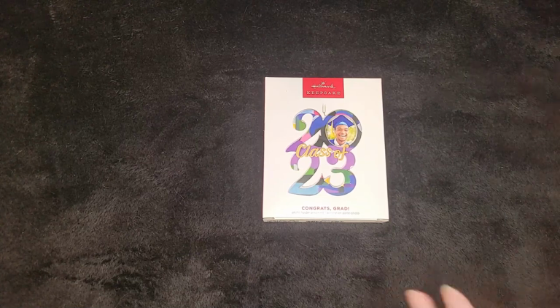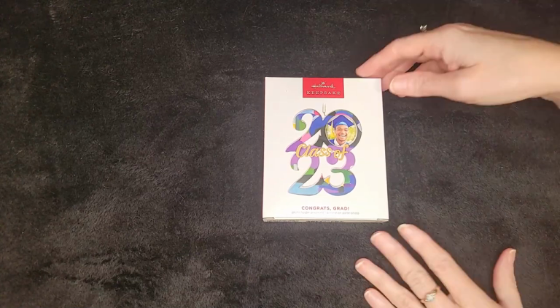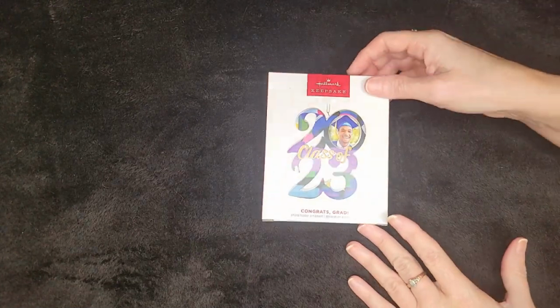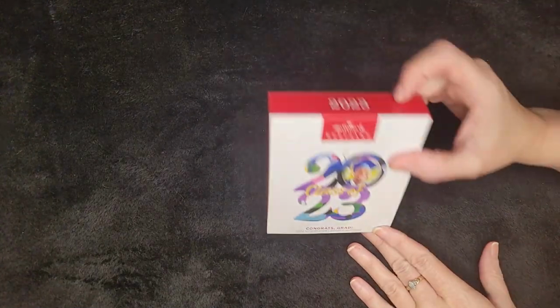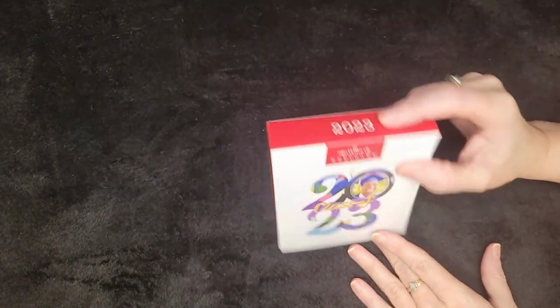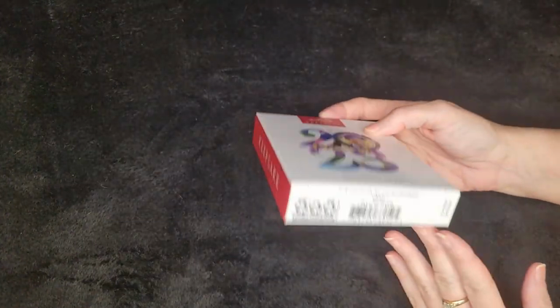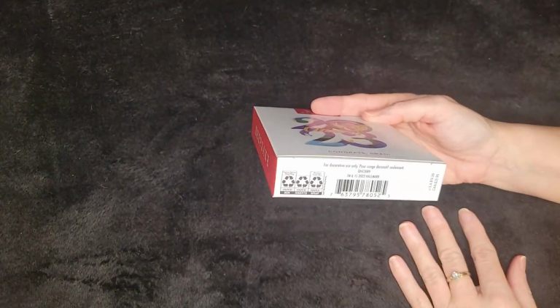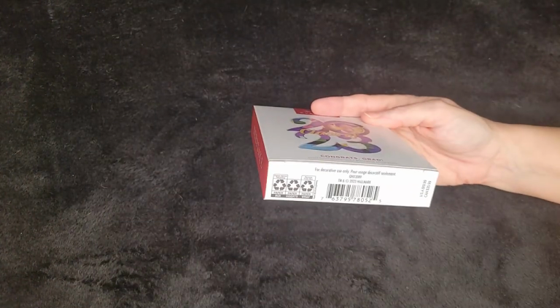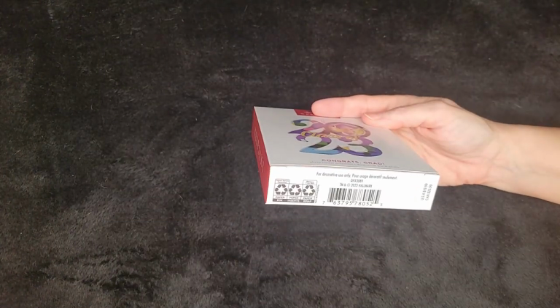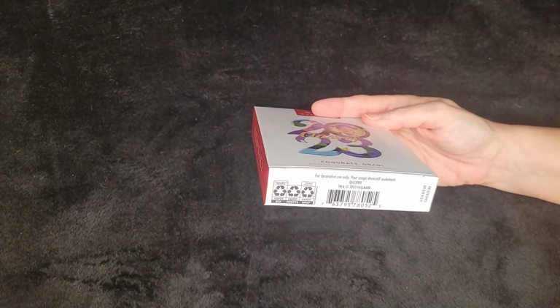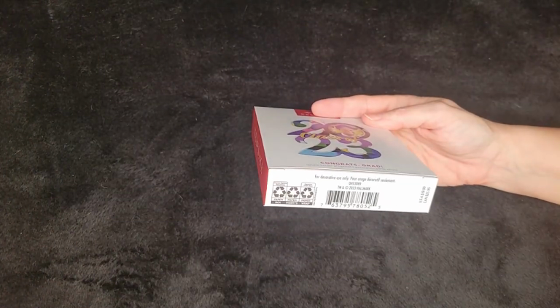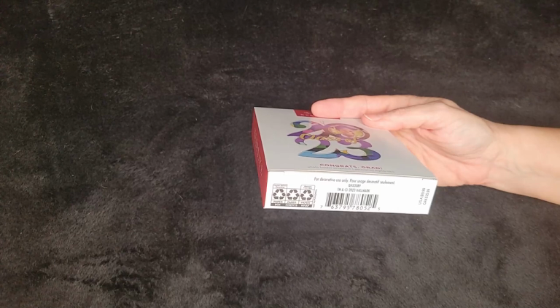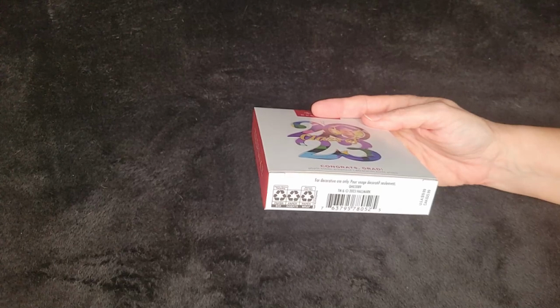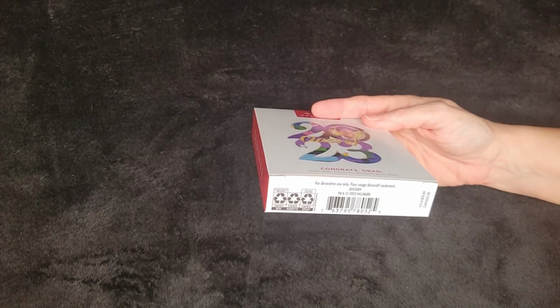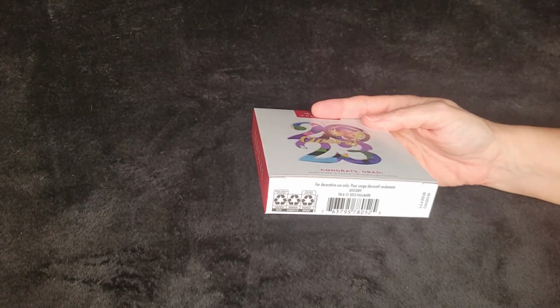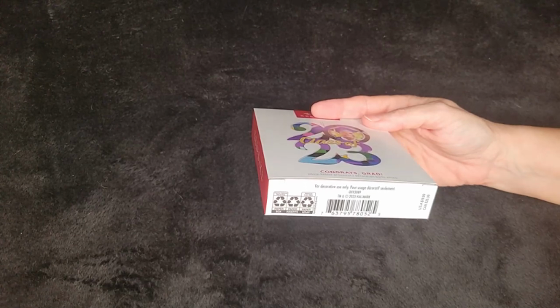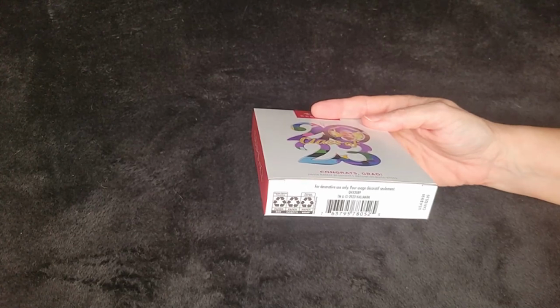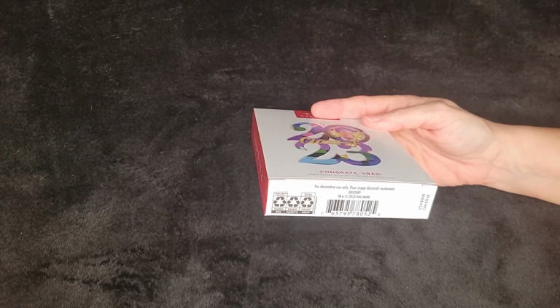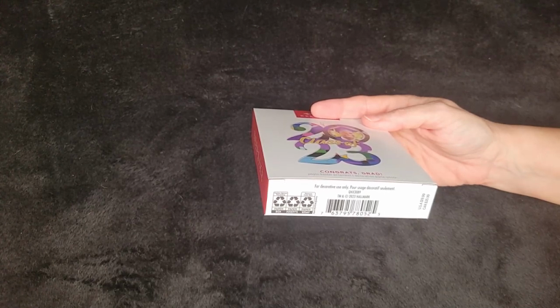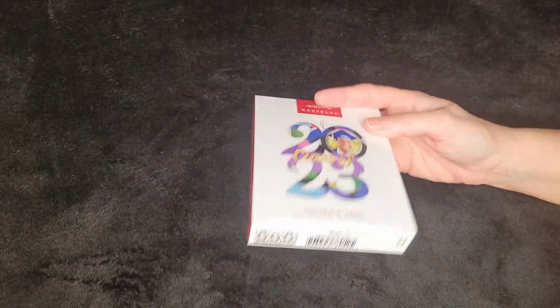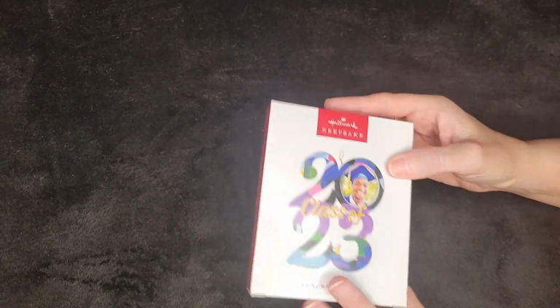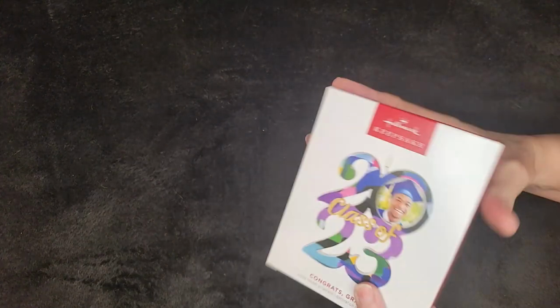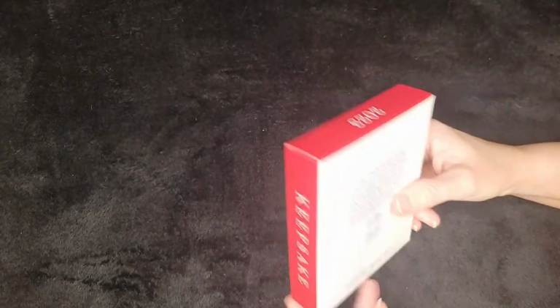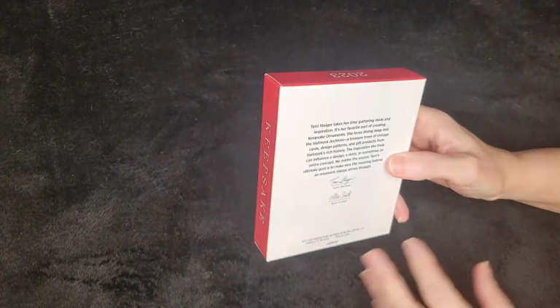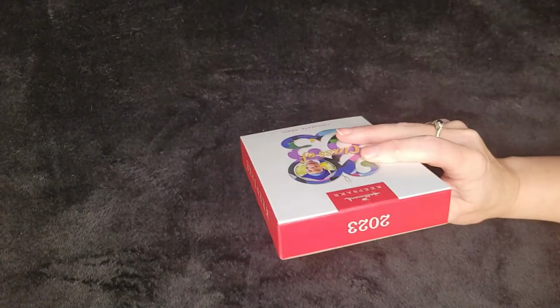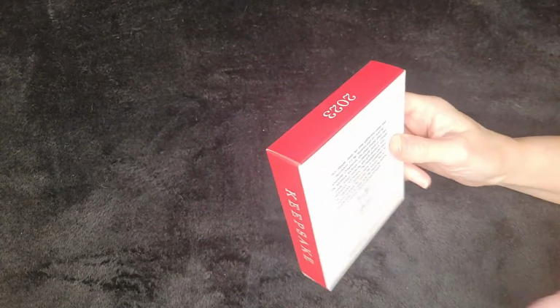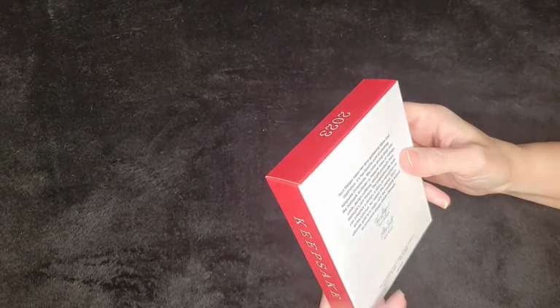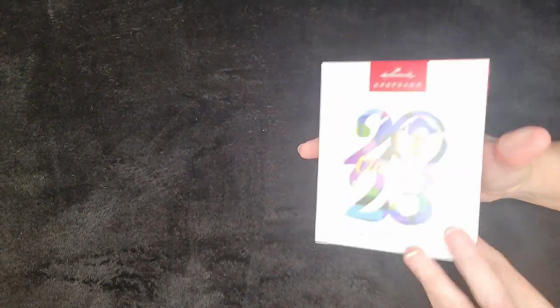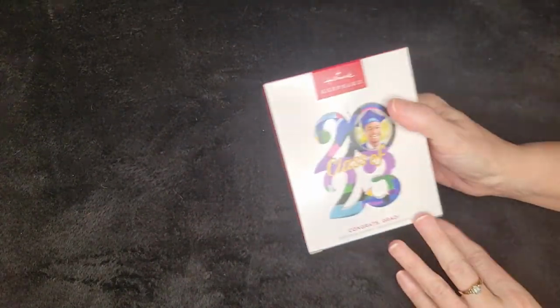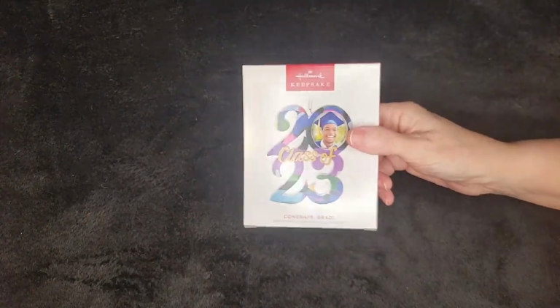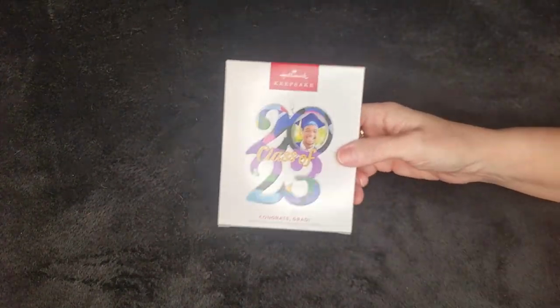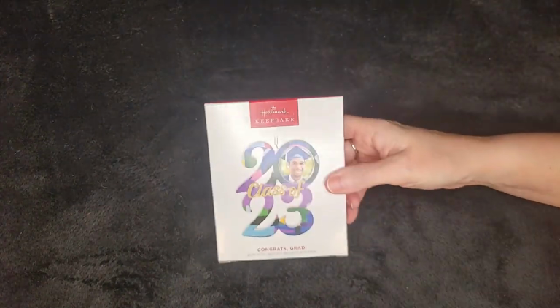When this ornament was released this year it was $19.99 US and $25.99 Canadian. You can still find this at the store. It's not like it's a rare ornament — I don't think they'll sell out.